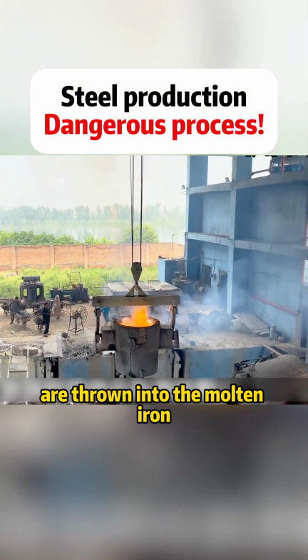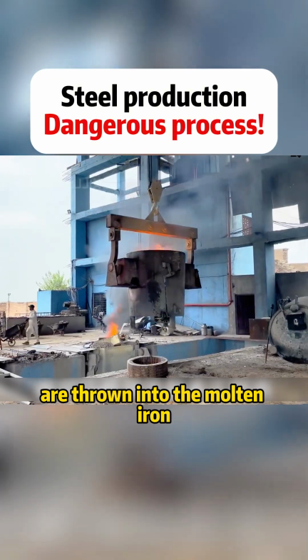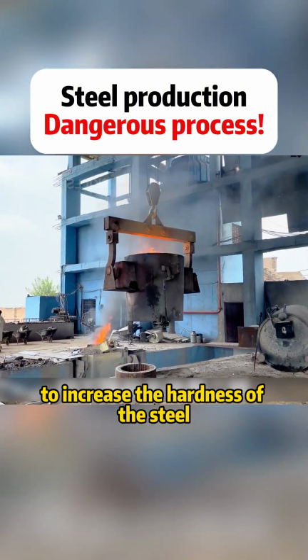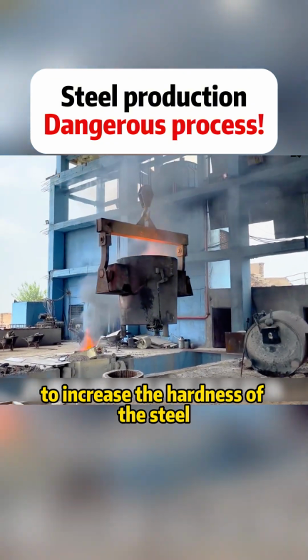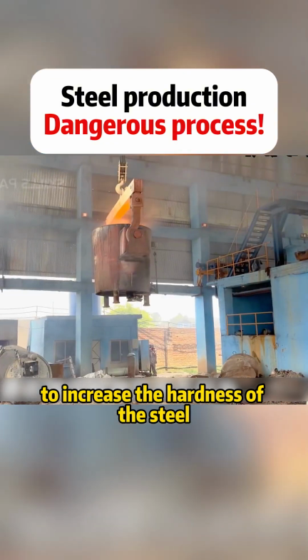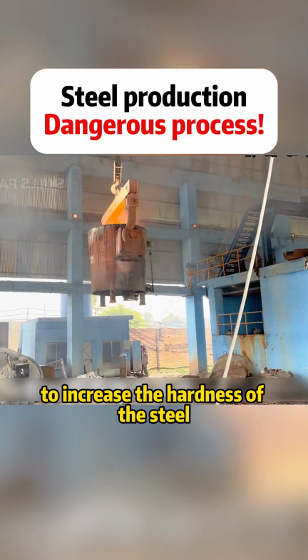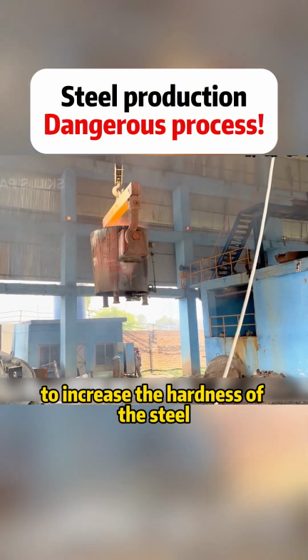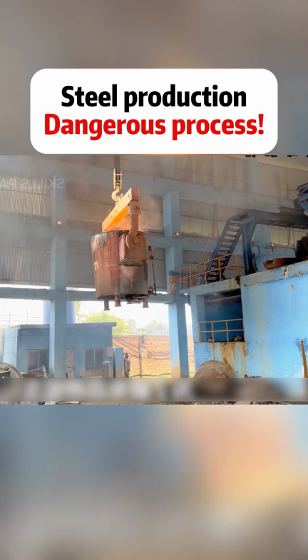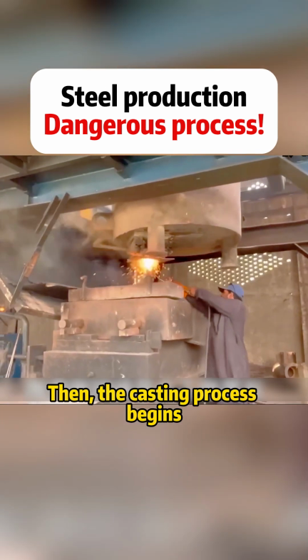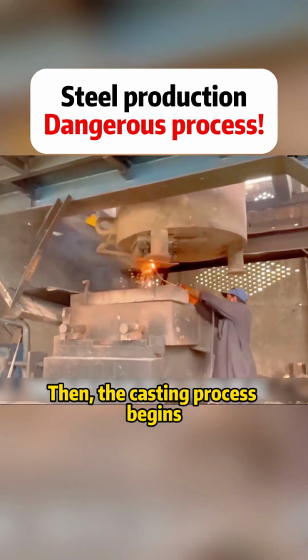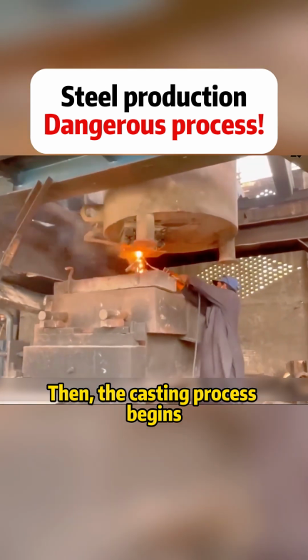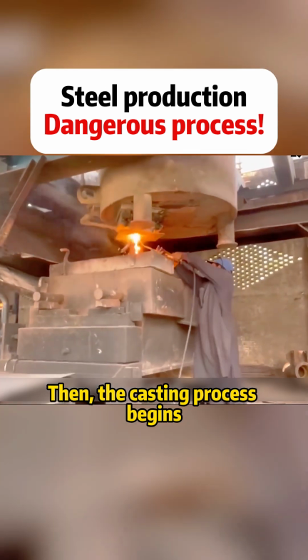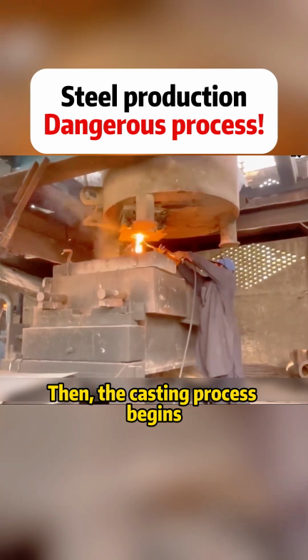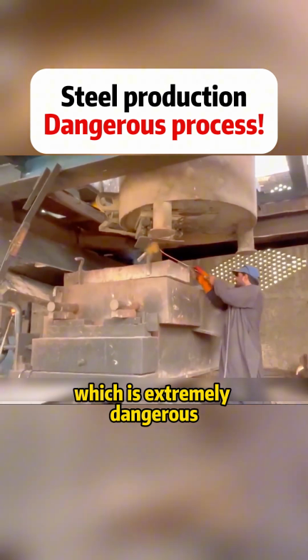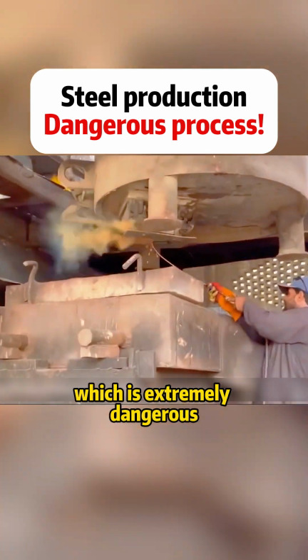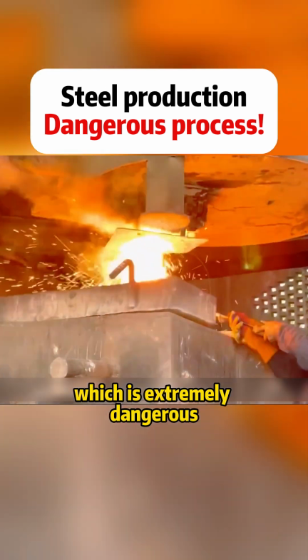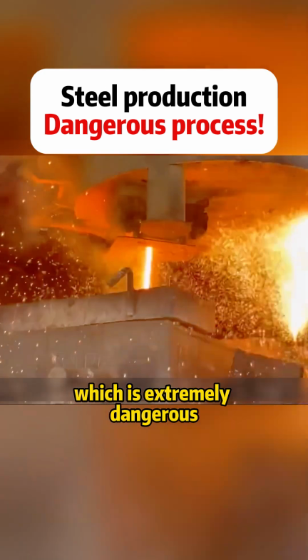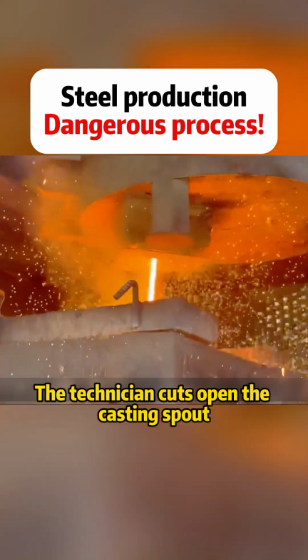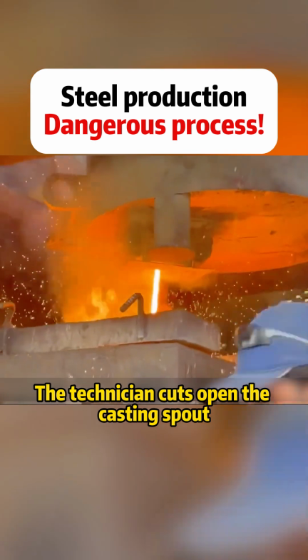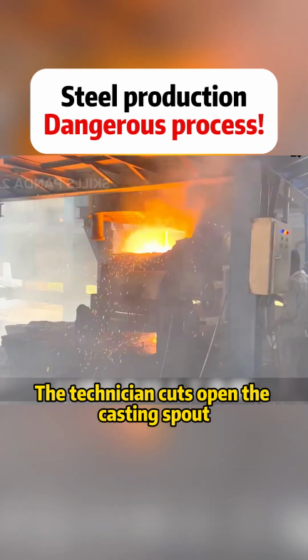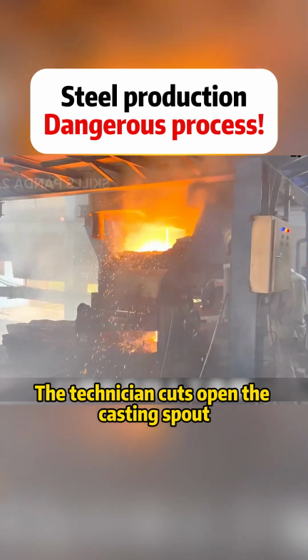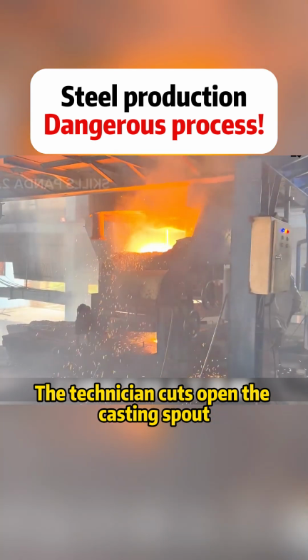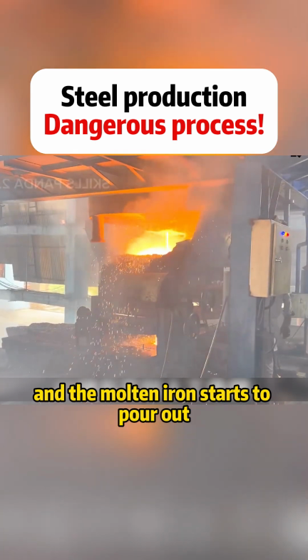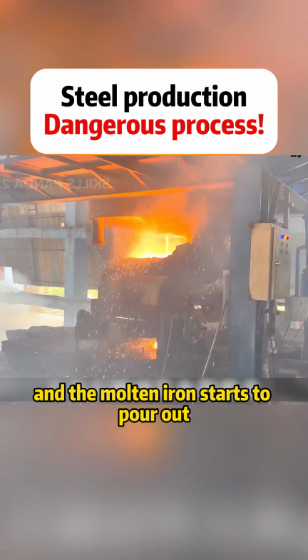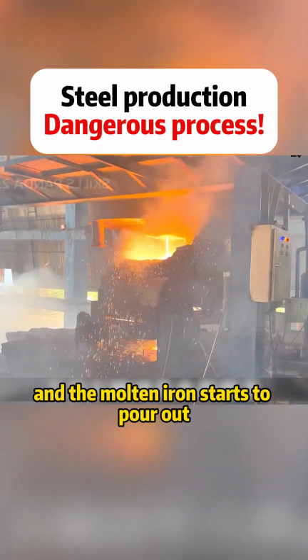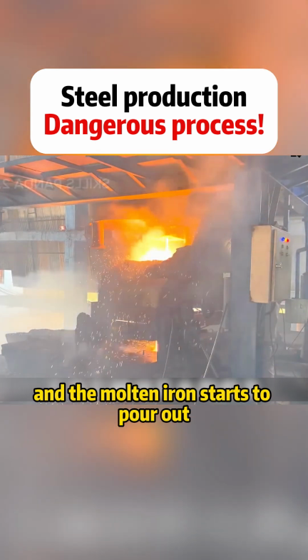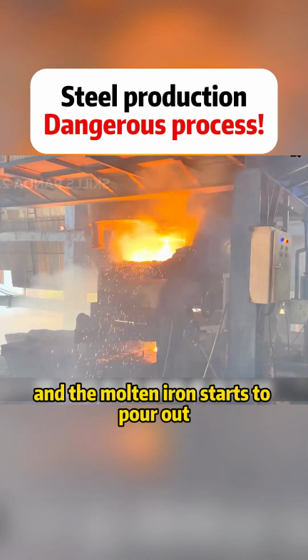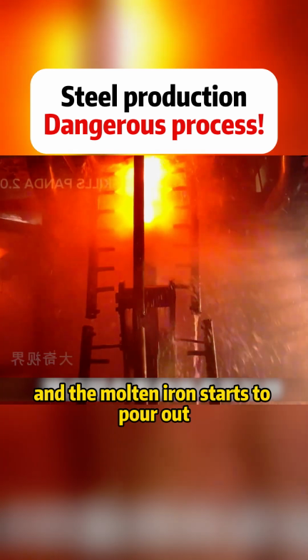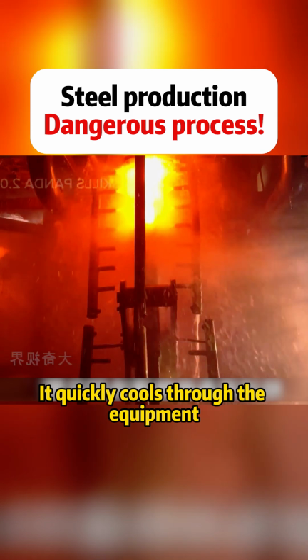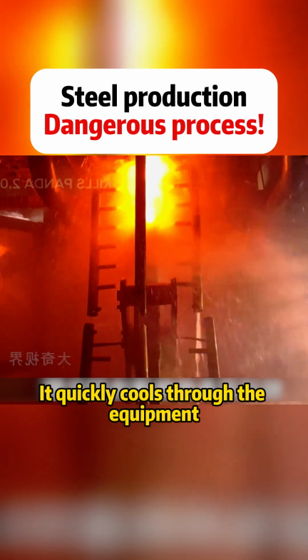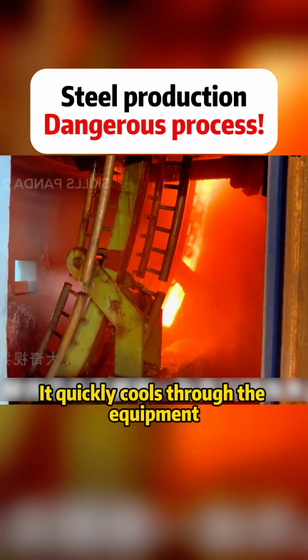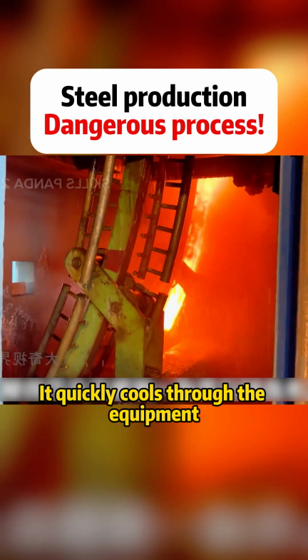Bags containing desulfurizer and alloy powder are thrown into the molten iron to increase the hardness of the steel. Then the casting process begins, which is extremely dangerous. The technician cuts open the casting spout and the molten iron starts to pour out, quickly cooling through the equipment.